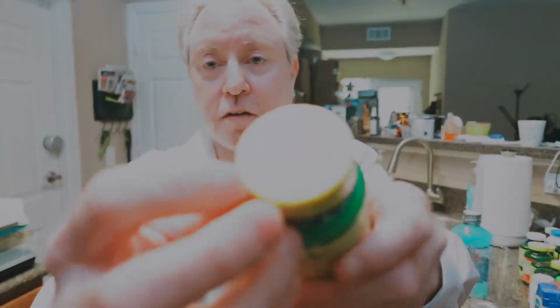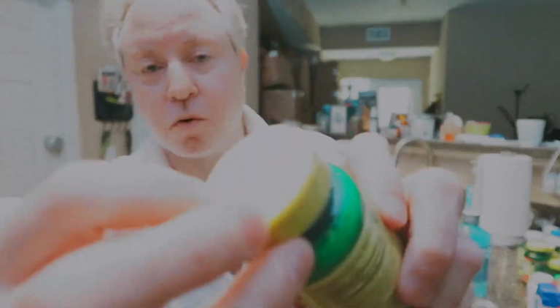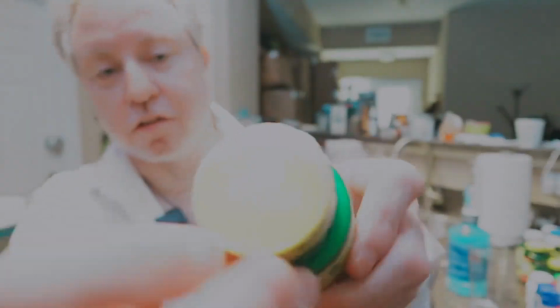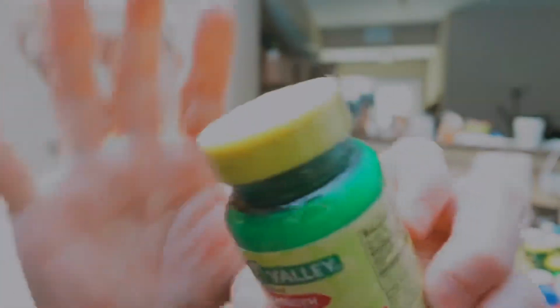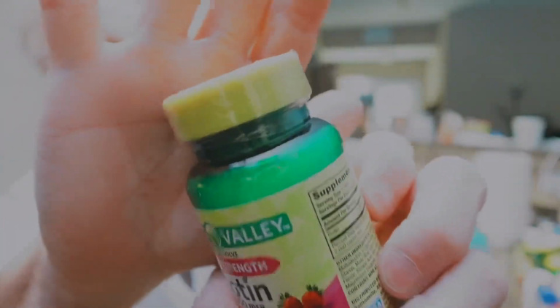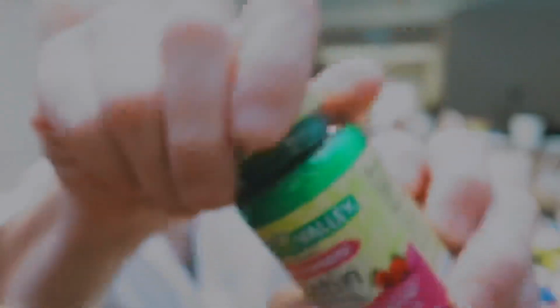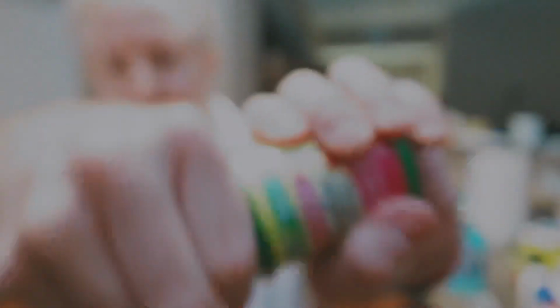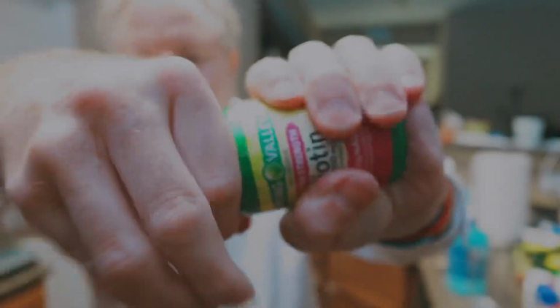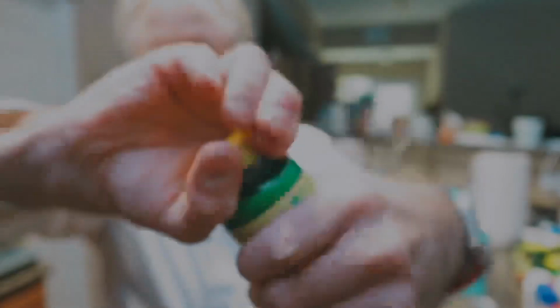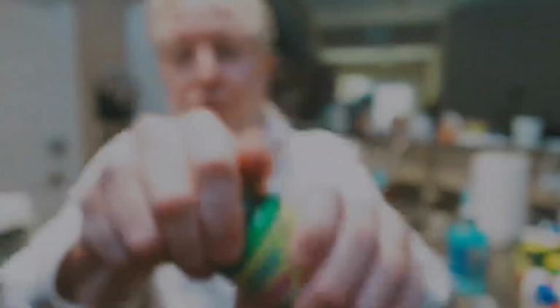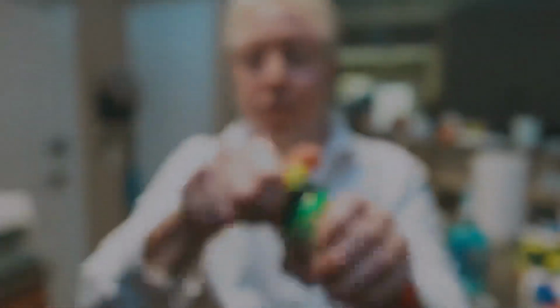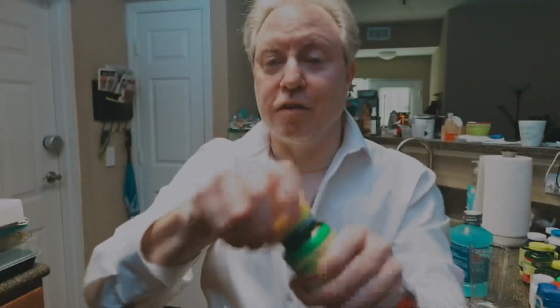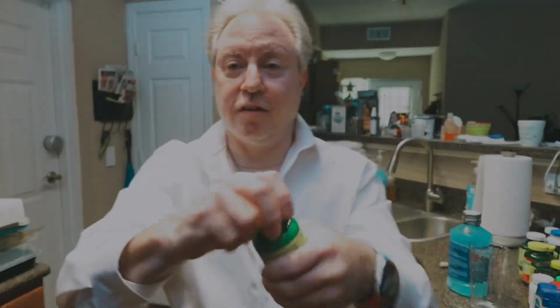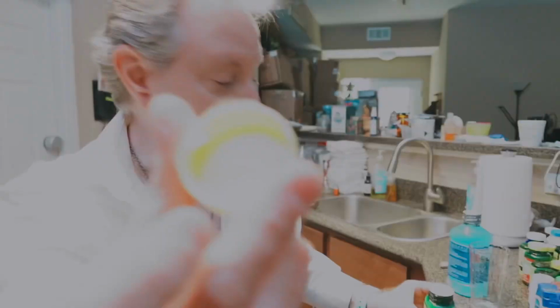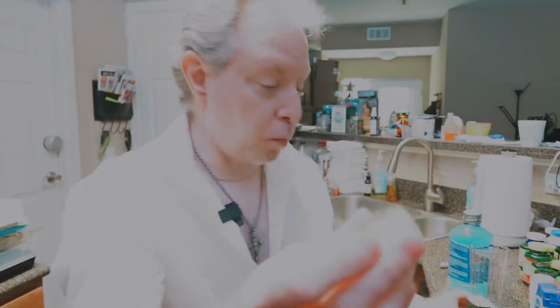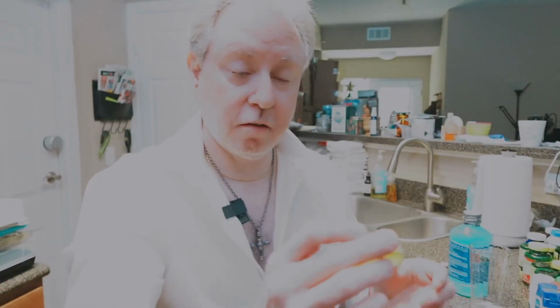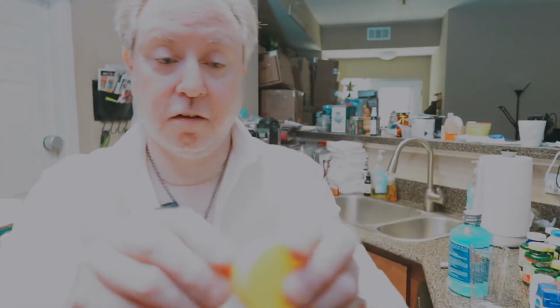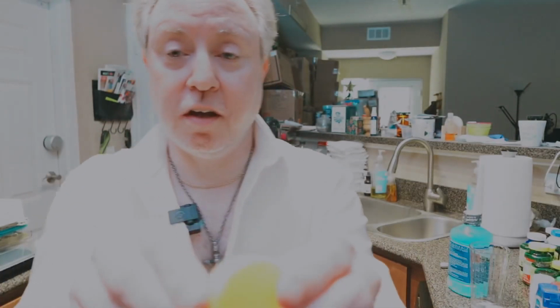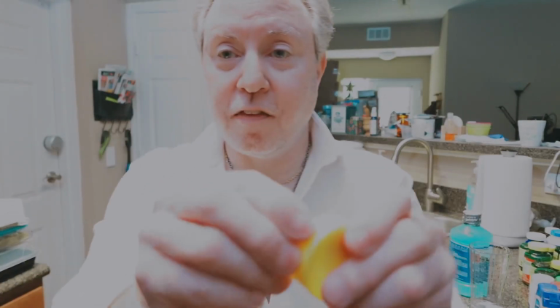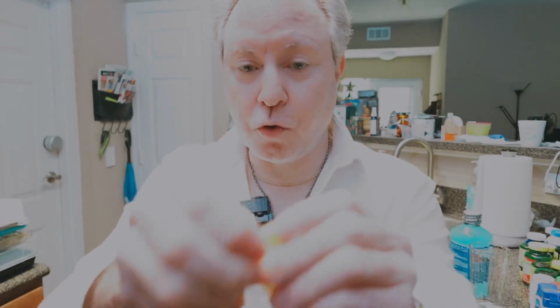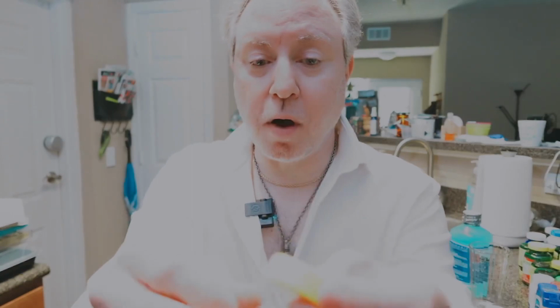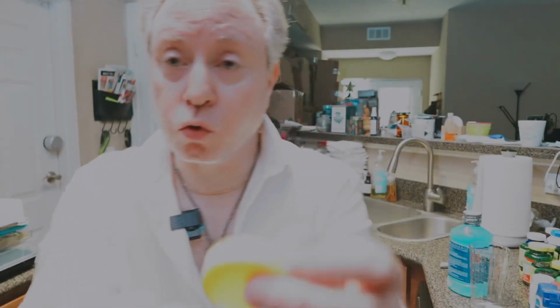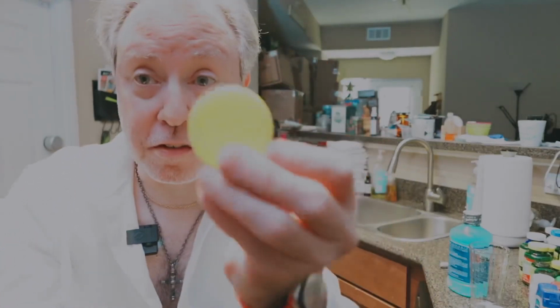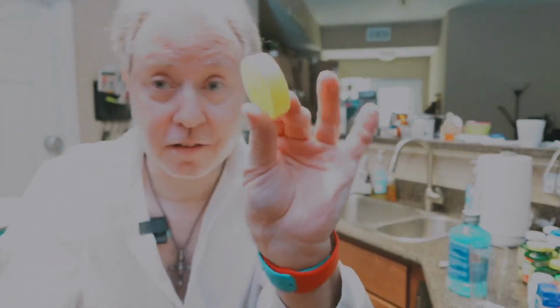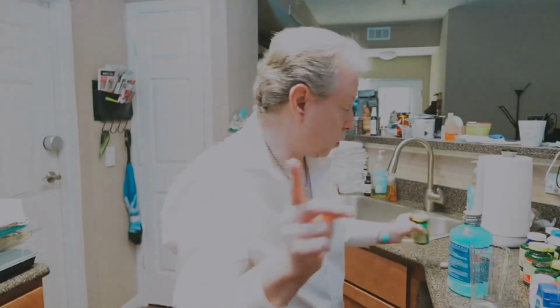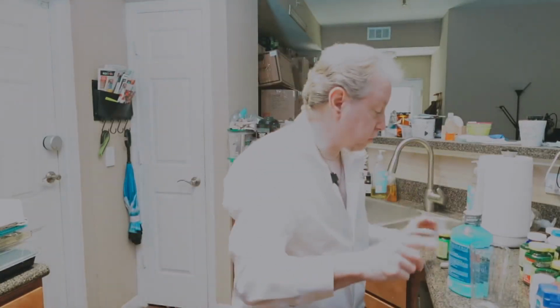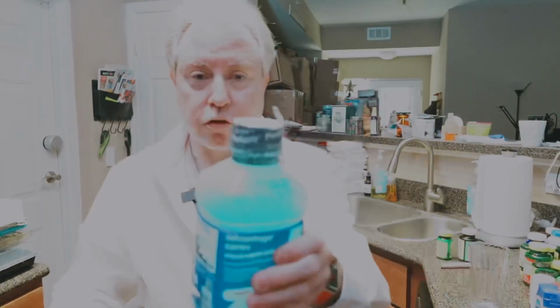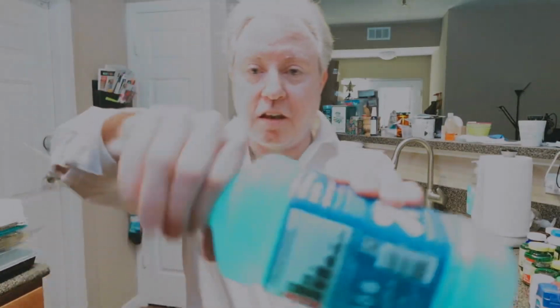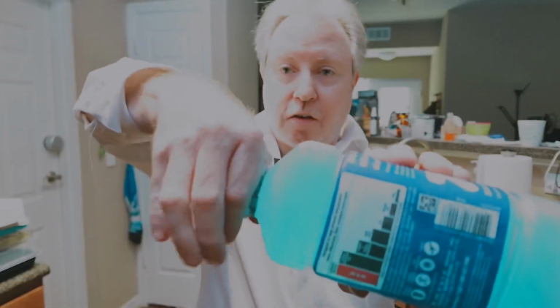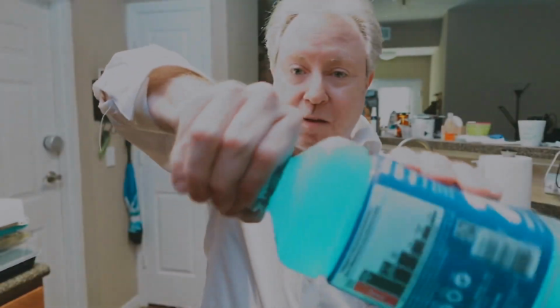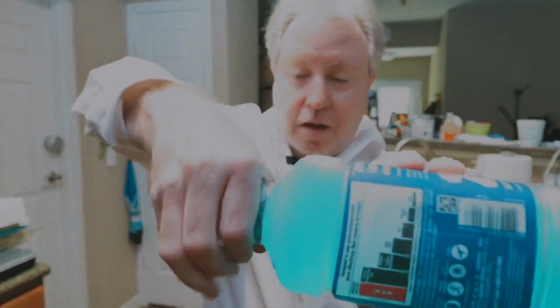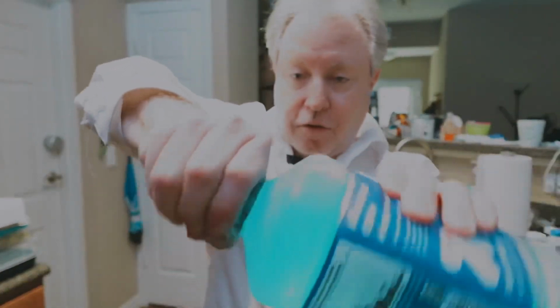Even this one over here has got this linear plastic on it. Just turn this — now it's open. That's how you open a bottle really fast. Don't waste too much time, just take it, grab it, and turn it.